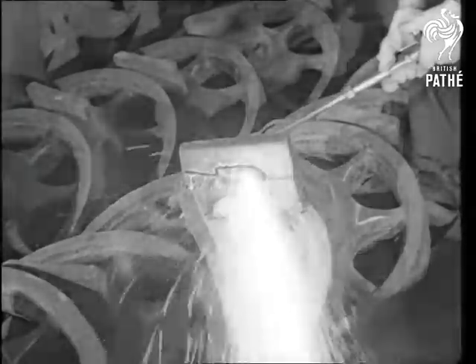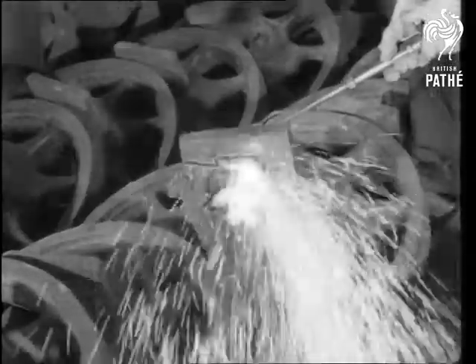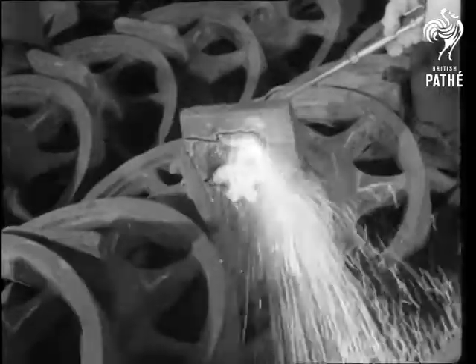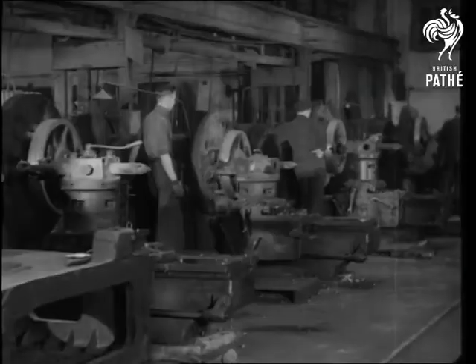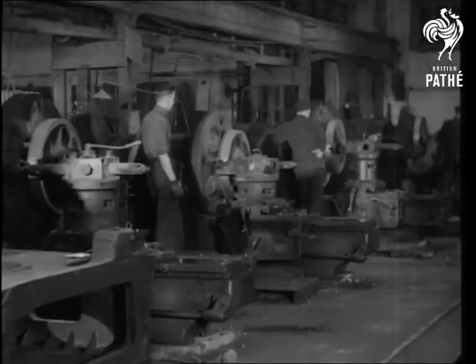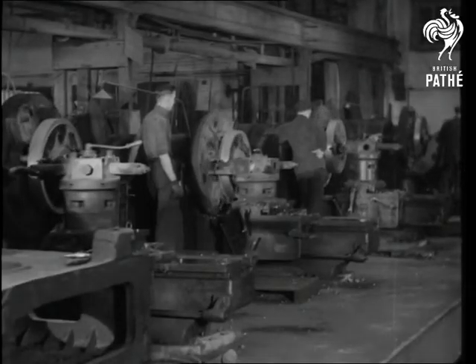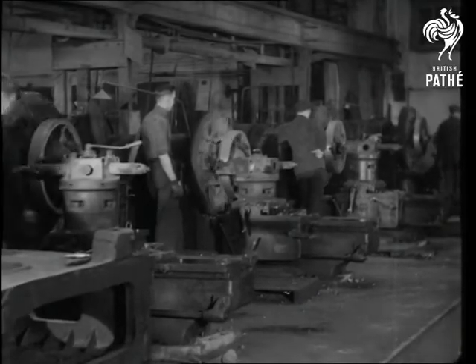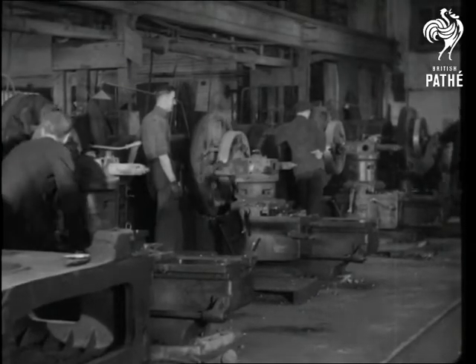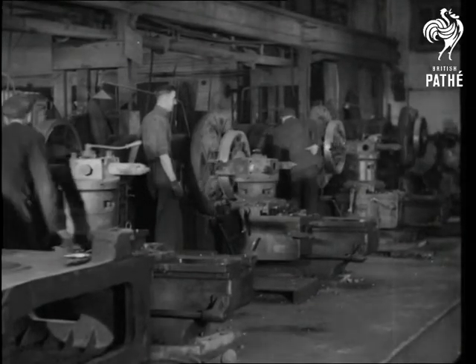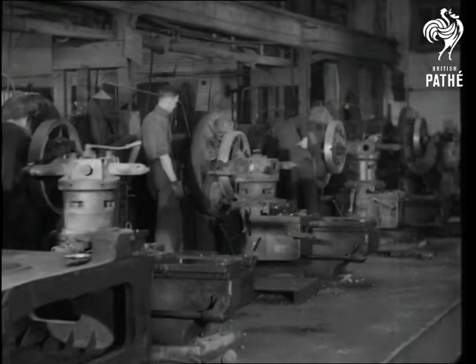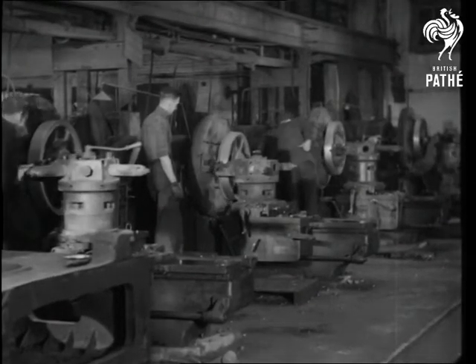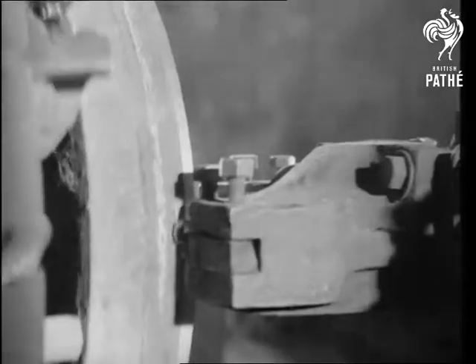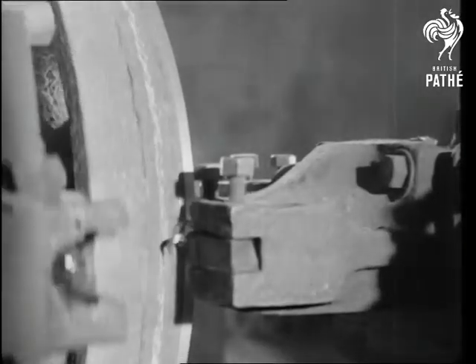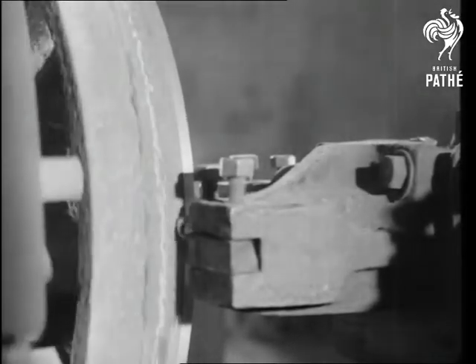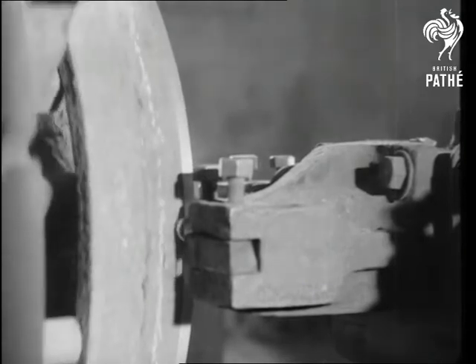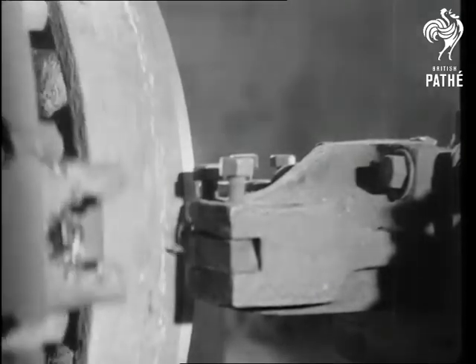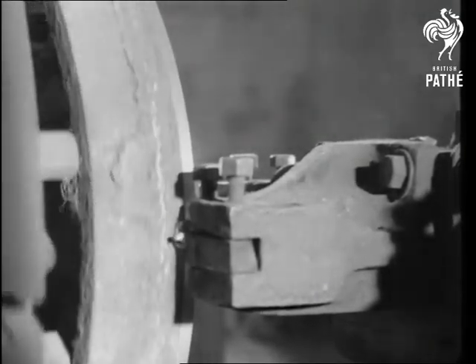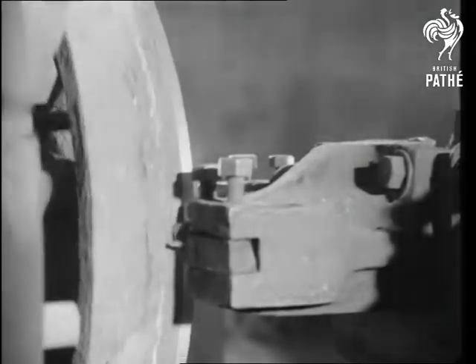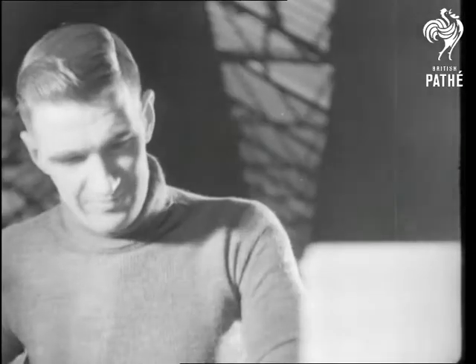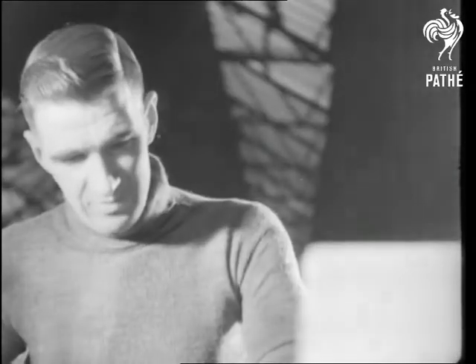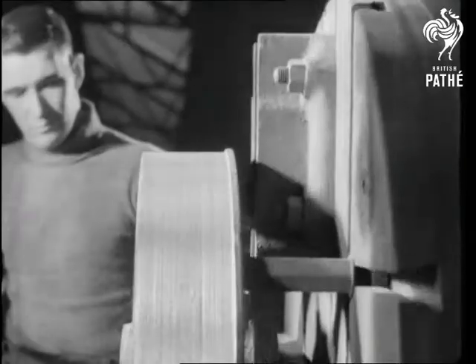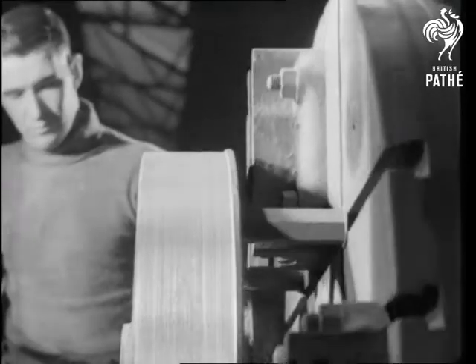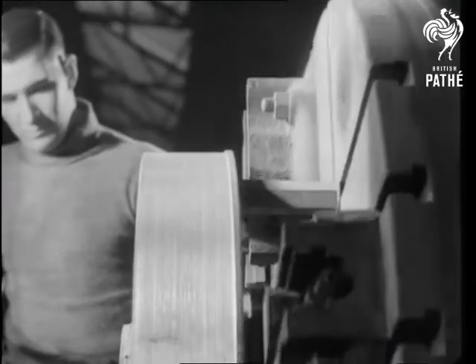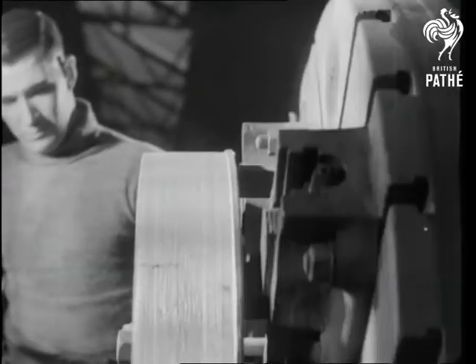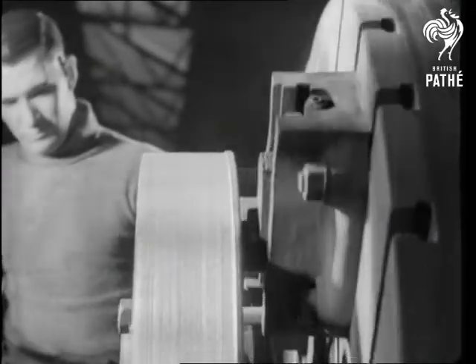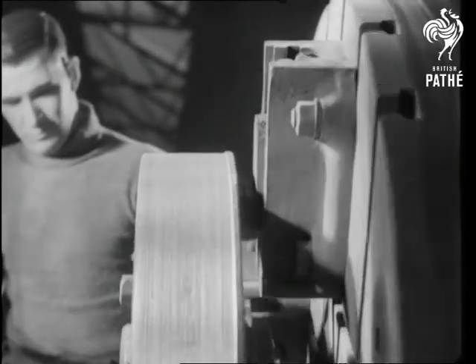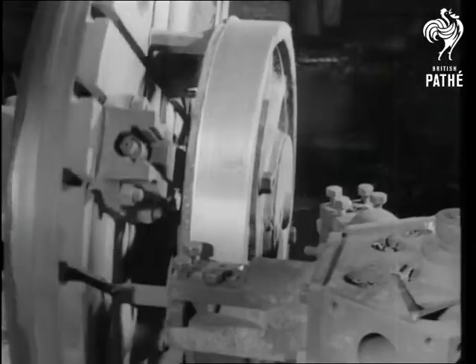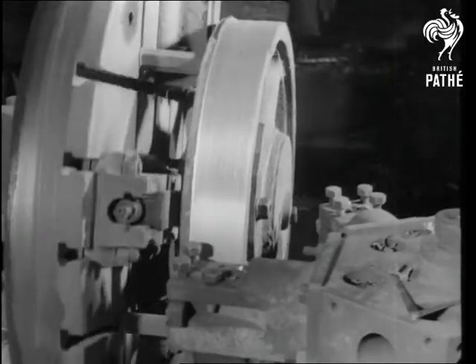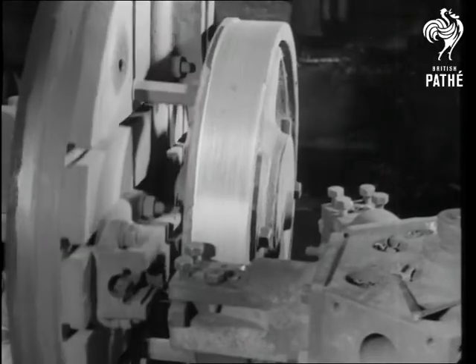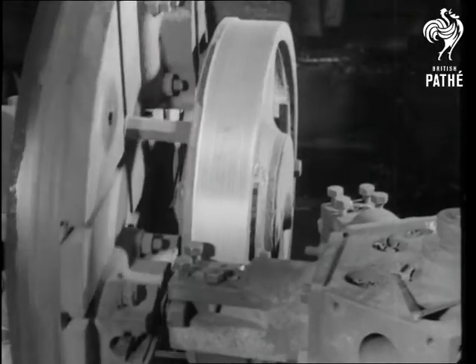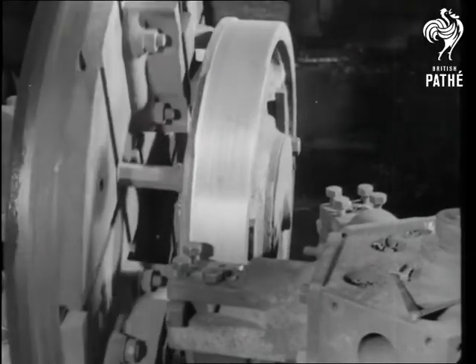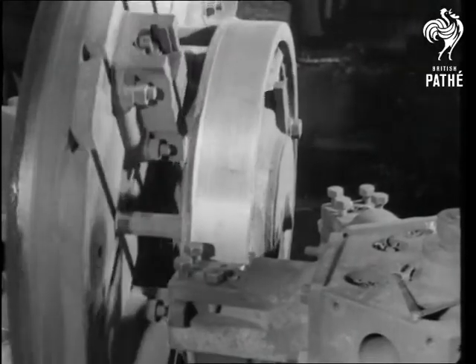The wheels go on to the powerful lathes, which bore out the centre holes and turn the rims. The machines are so finely adjusted that any error is practically impossible. The wheels are put through a number of severe tests and are finally tapped for their ring.